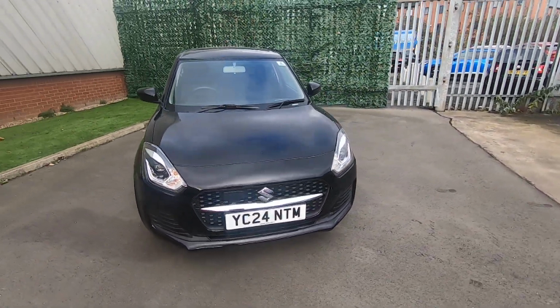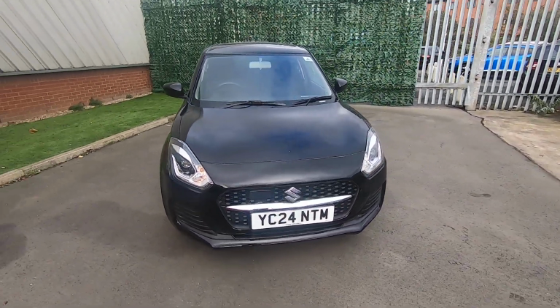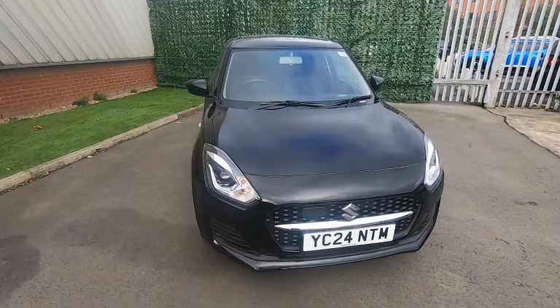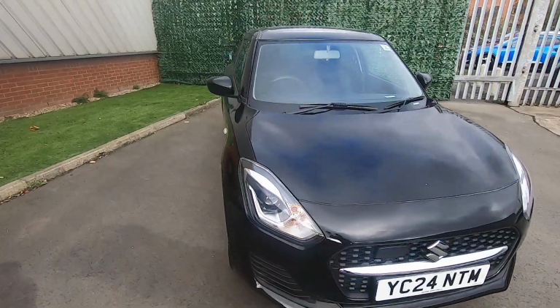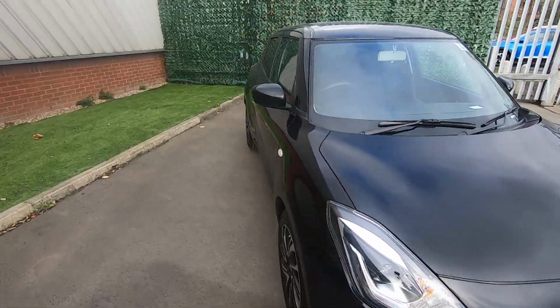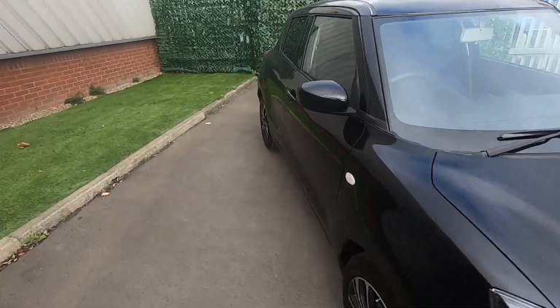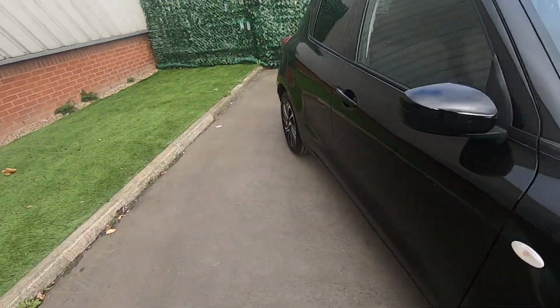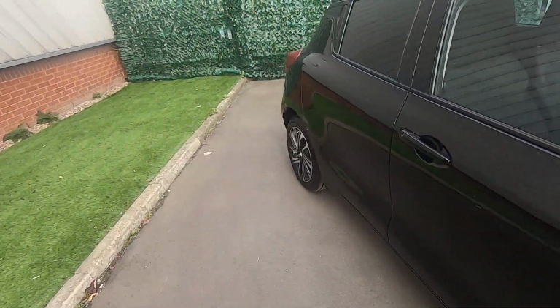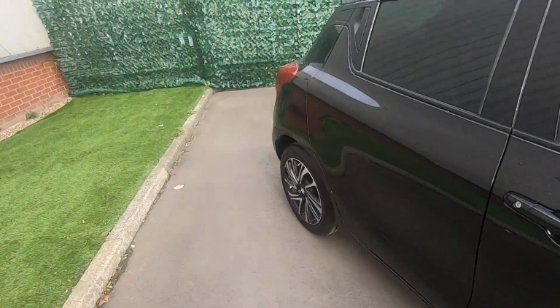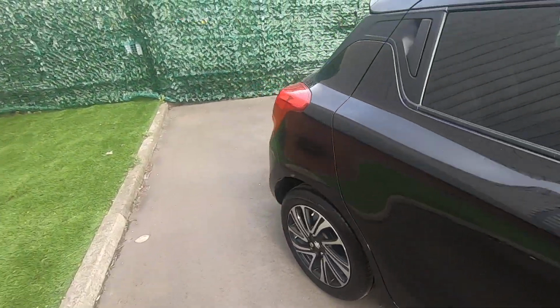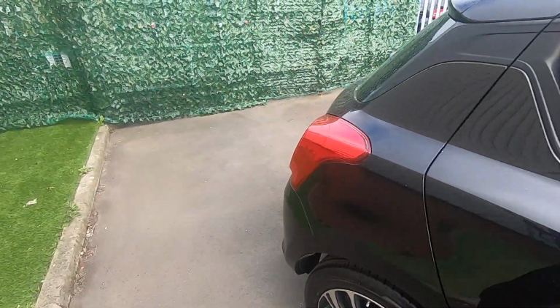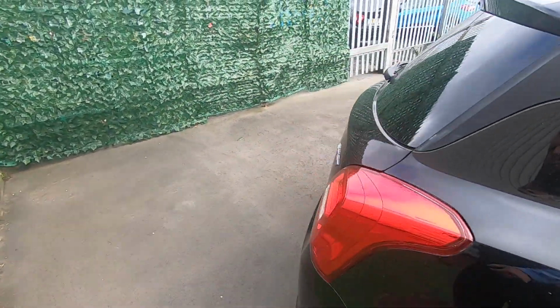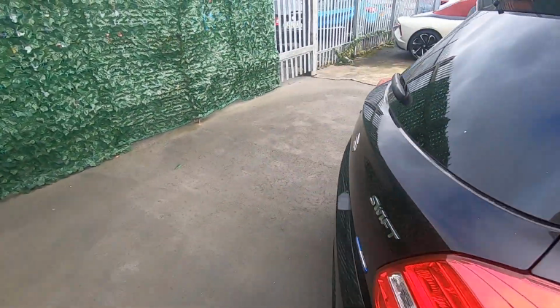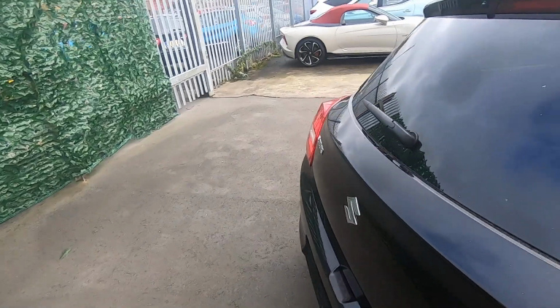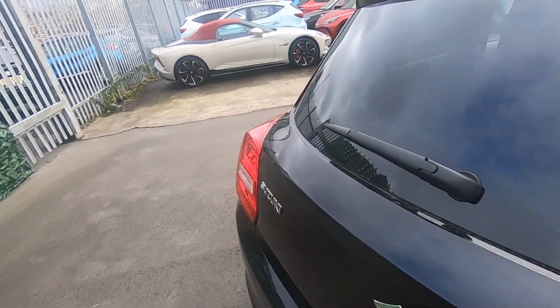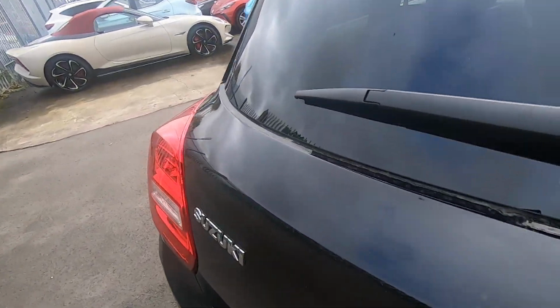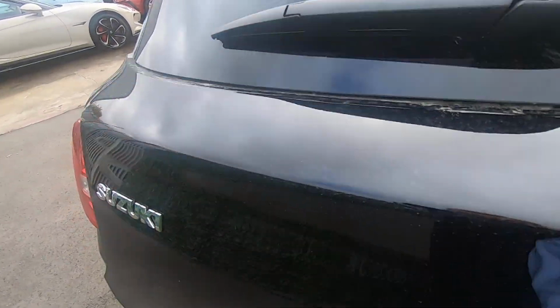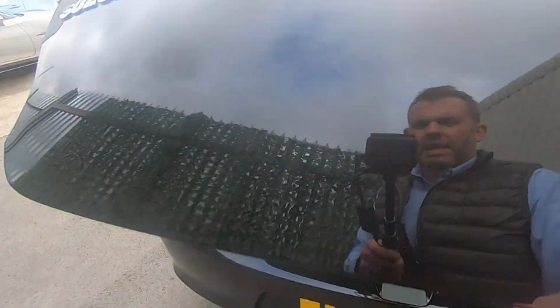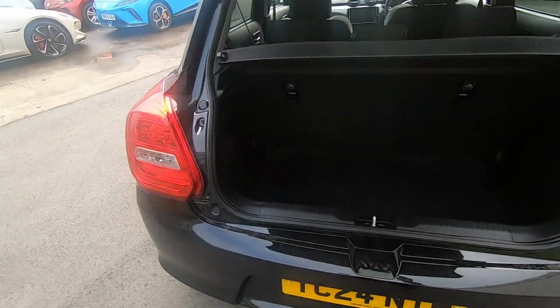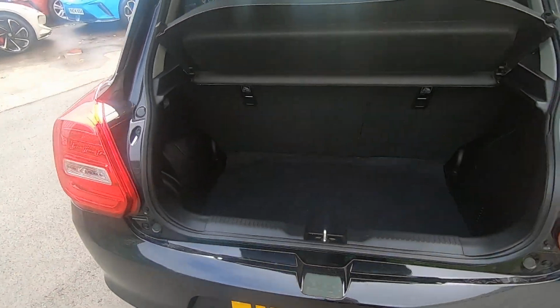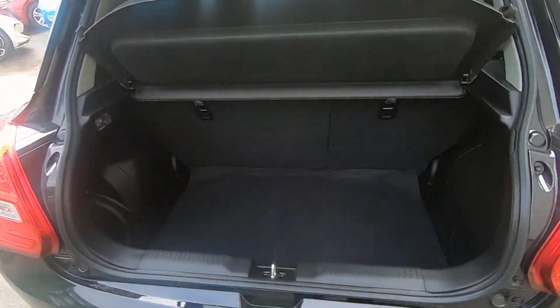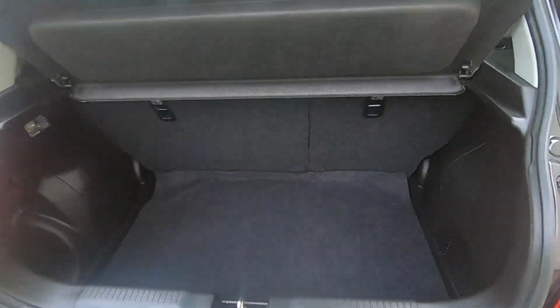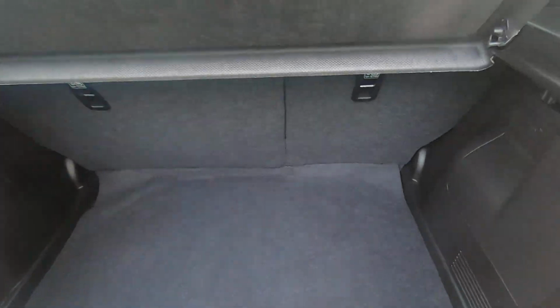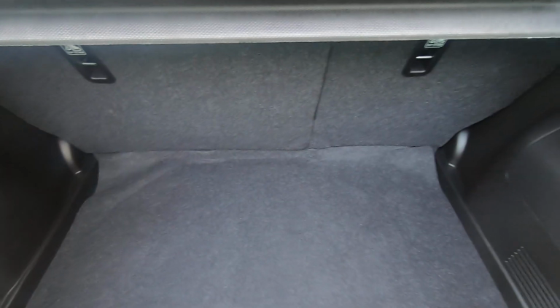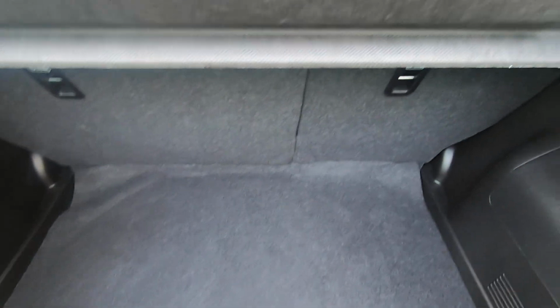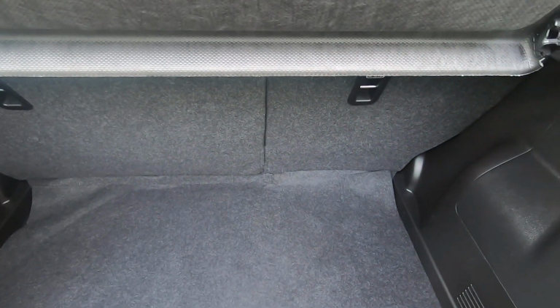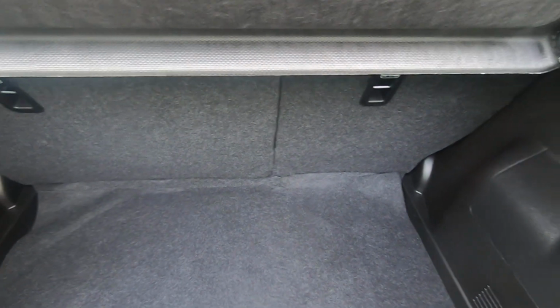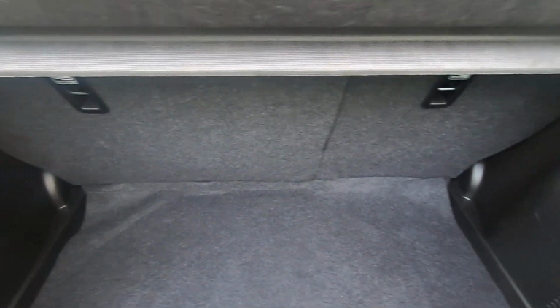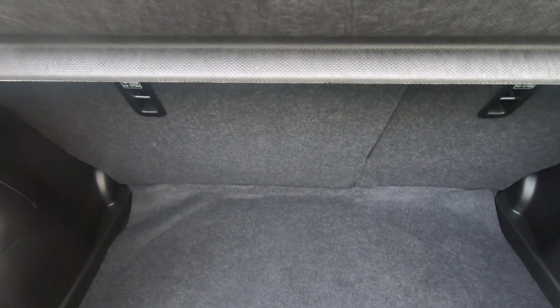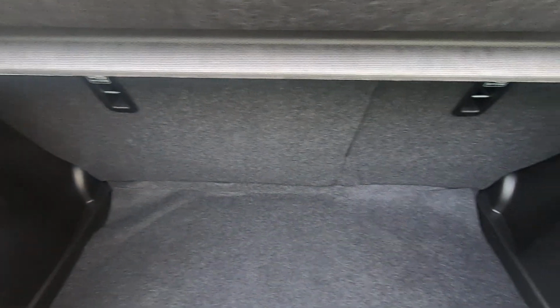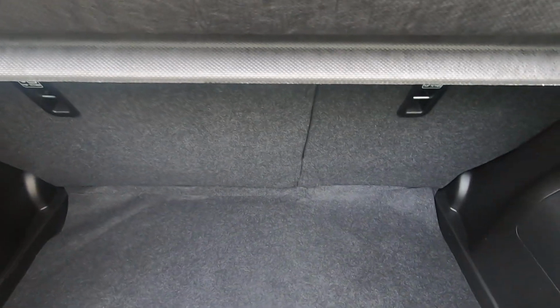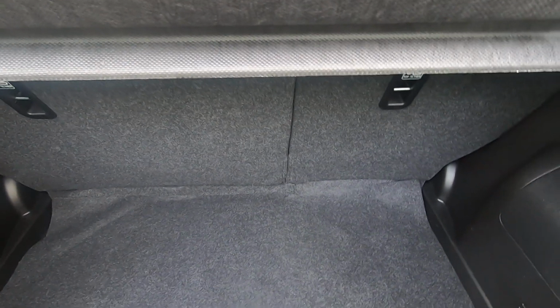We'll take a look at the luggage compartment — there's ample space for a small compact hatchback, it's very deep, and you've also got the facility to fold those back seats down with a split-folding rear seat.